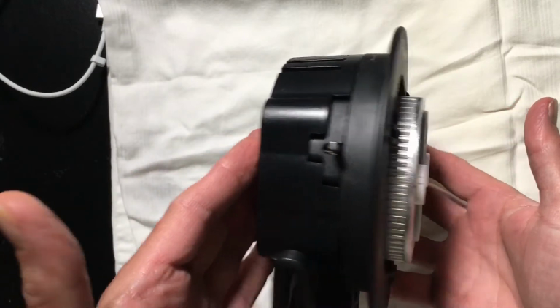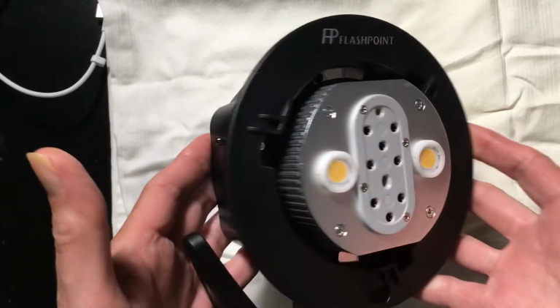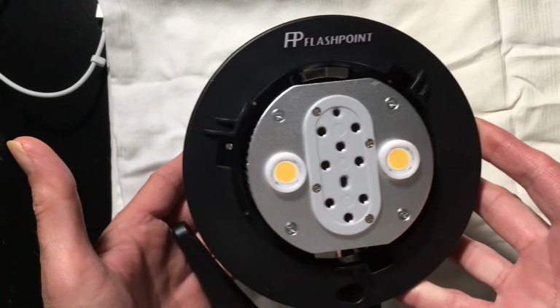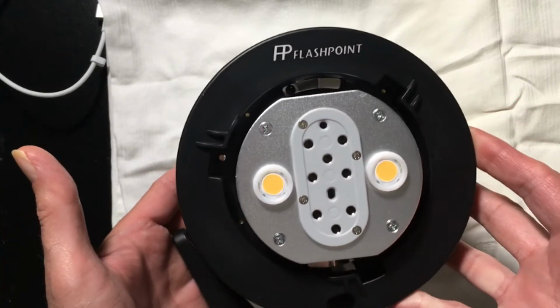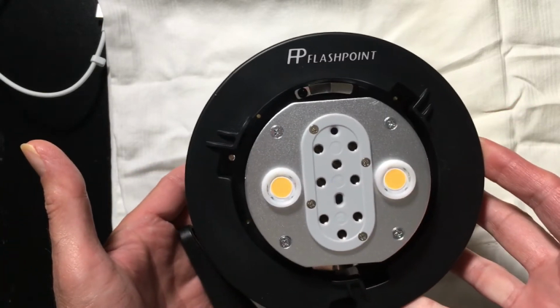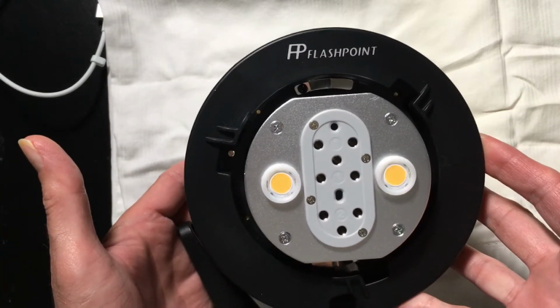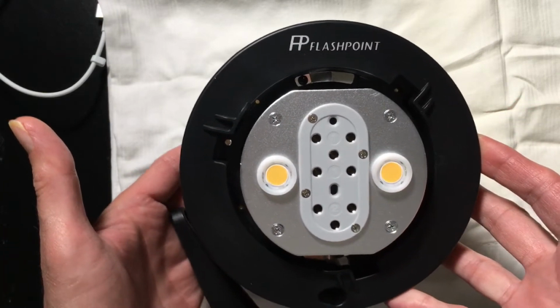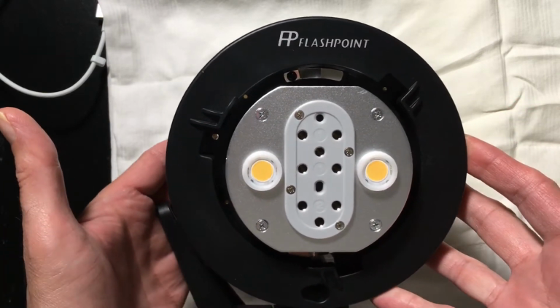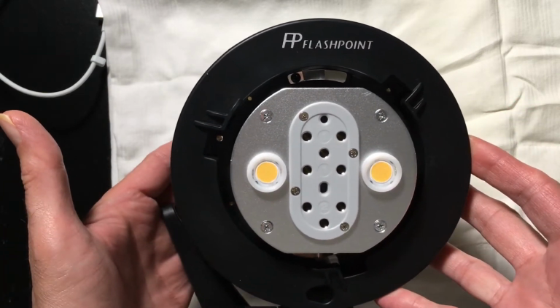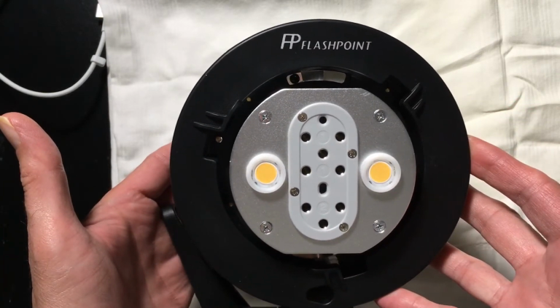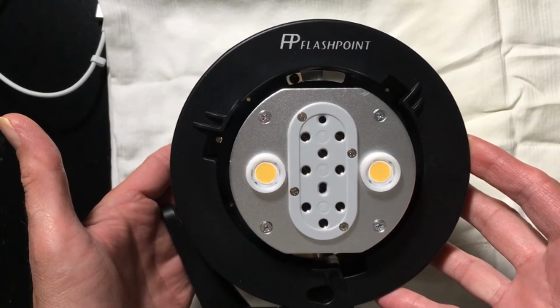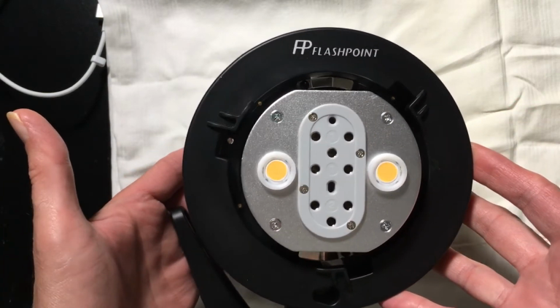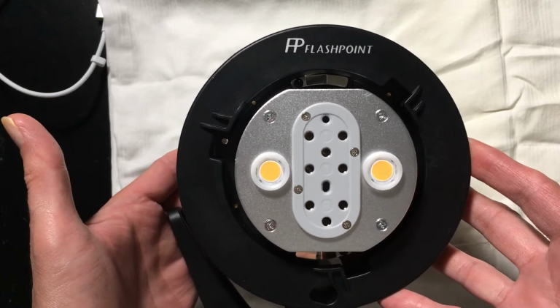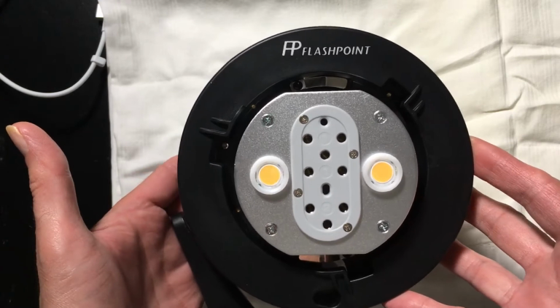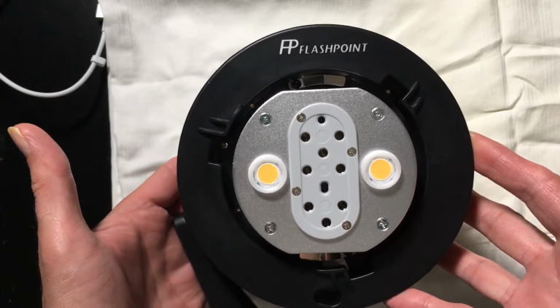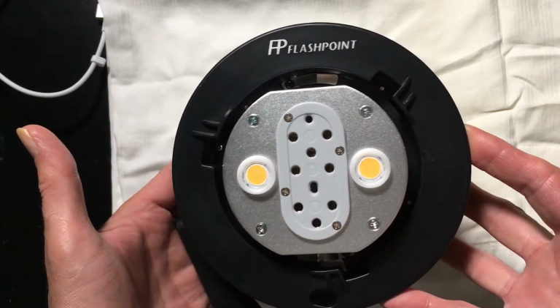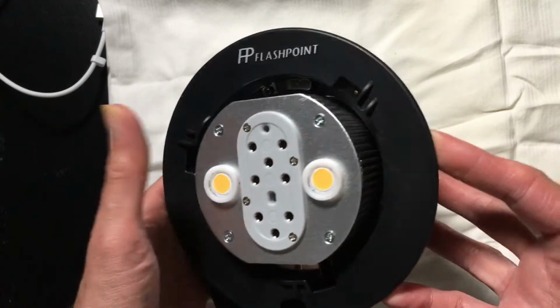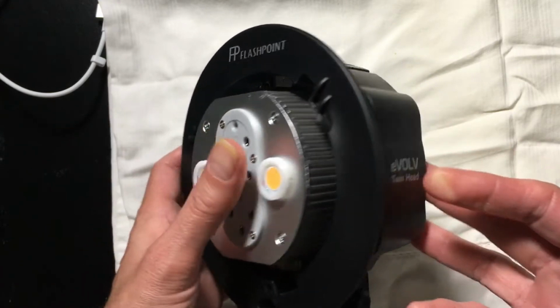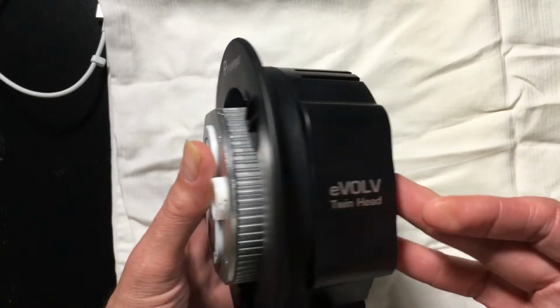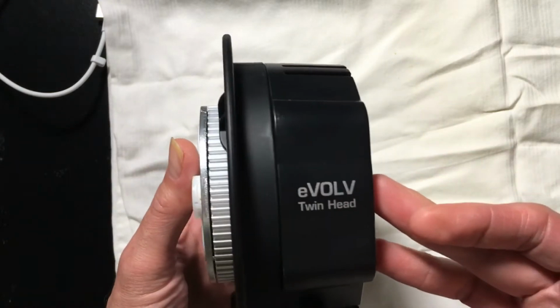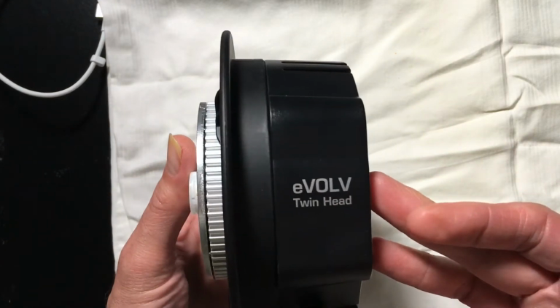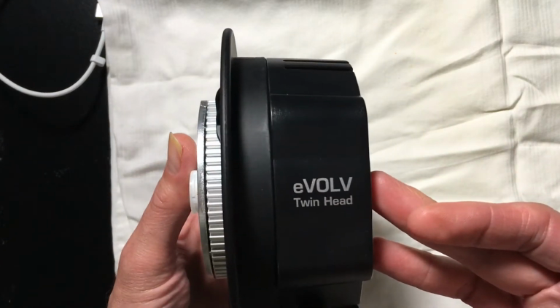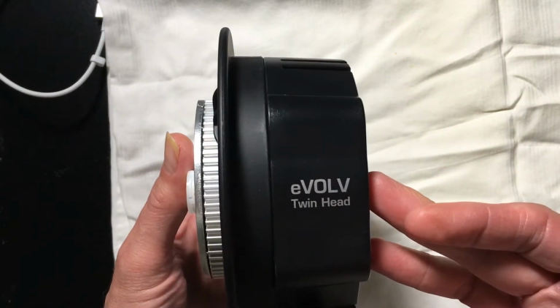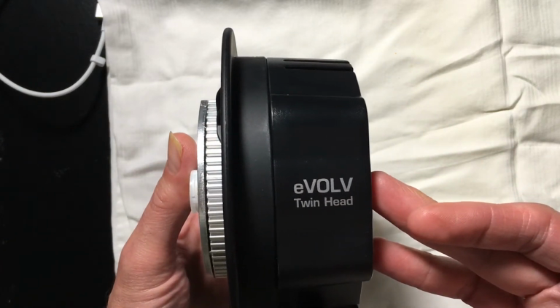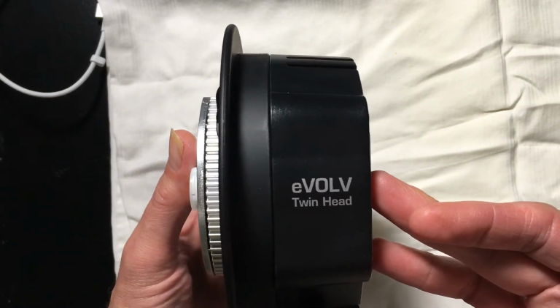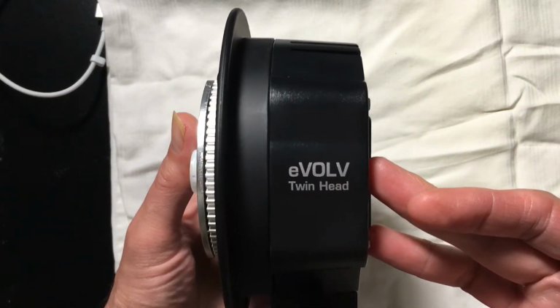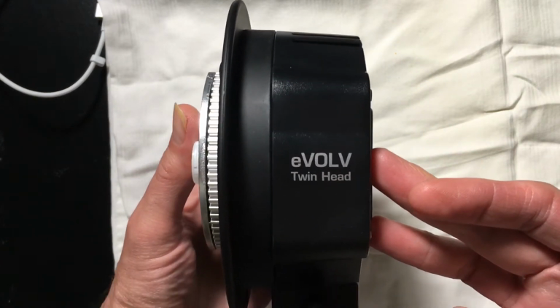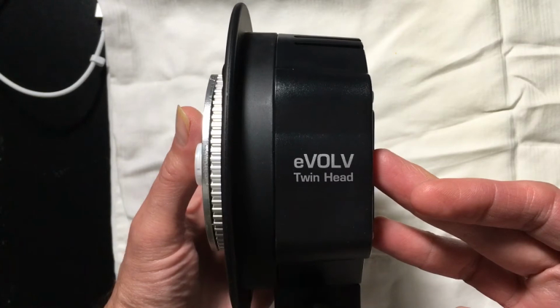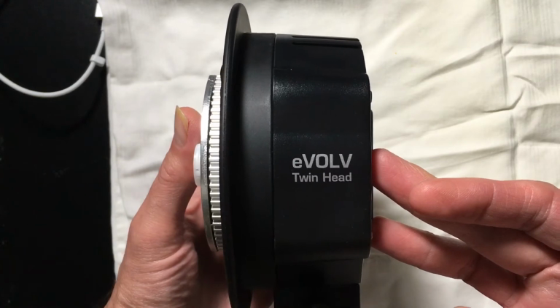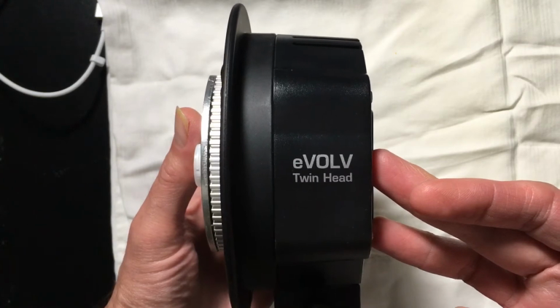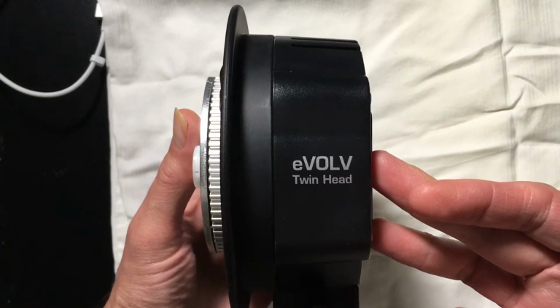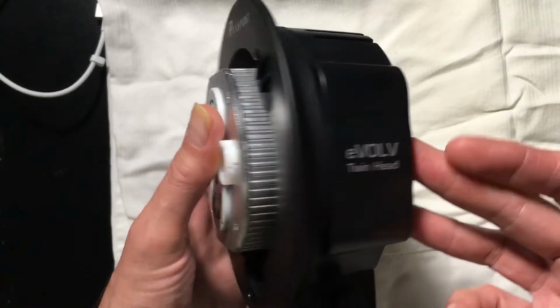It's manufactured by Godox. It's also available under the Flashpoint name, as you can see right here, and I suspect it won't be long before other companies have it as well. You can see it's branded as the Evolve Twinhead.